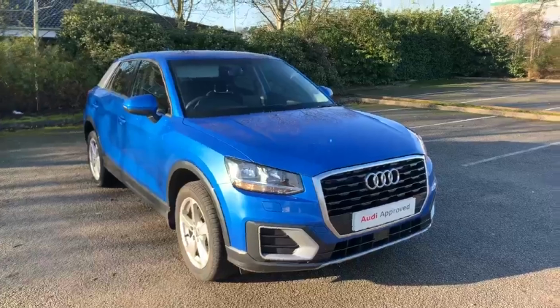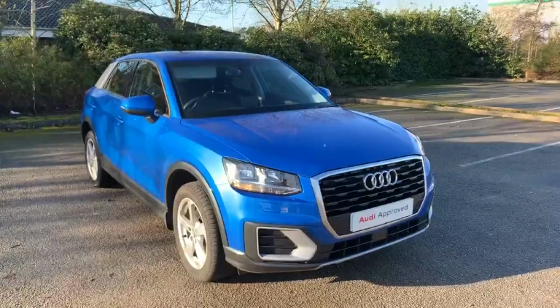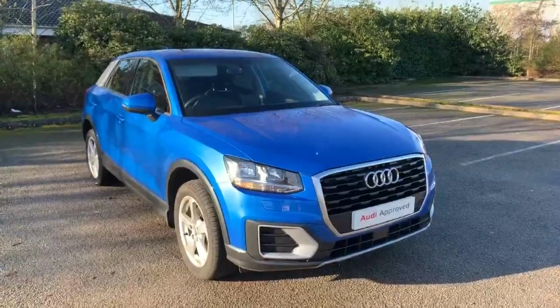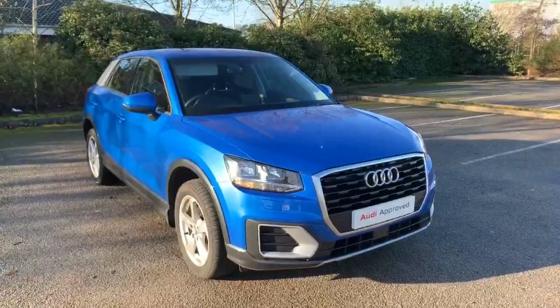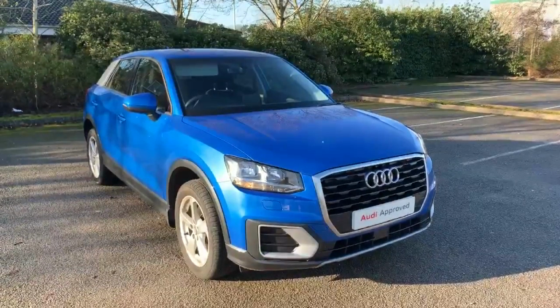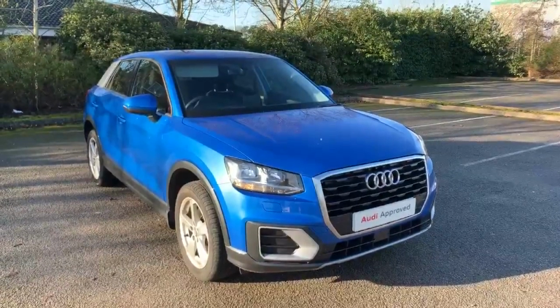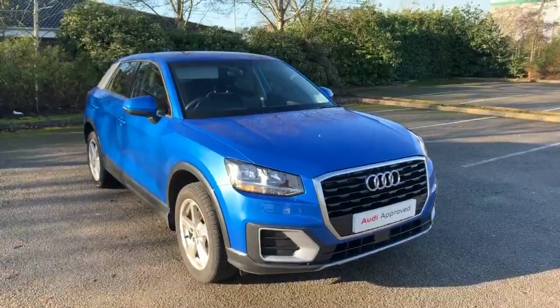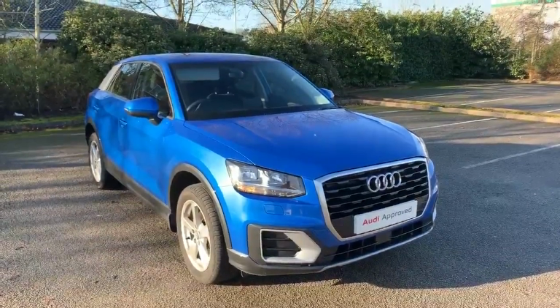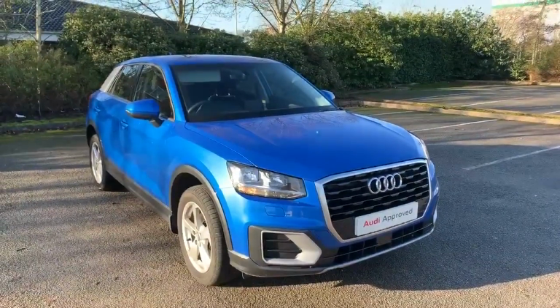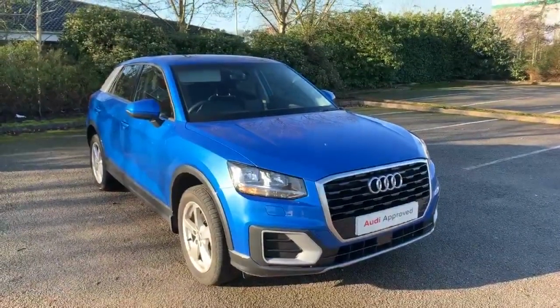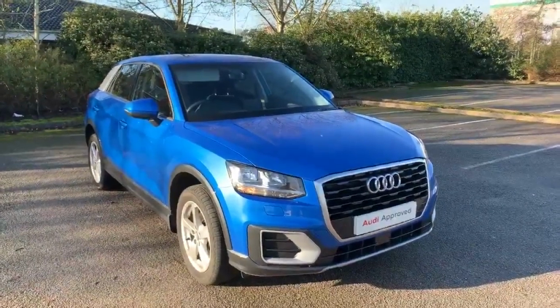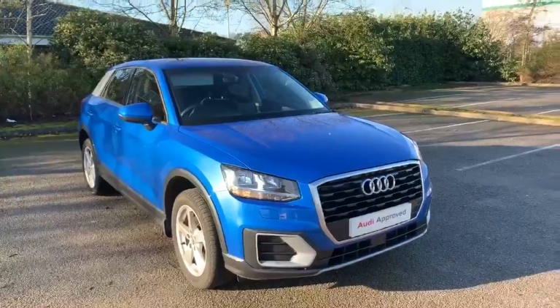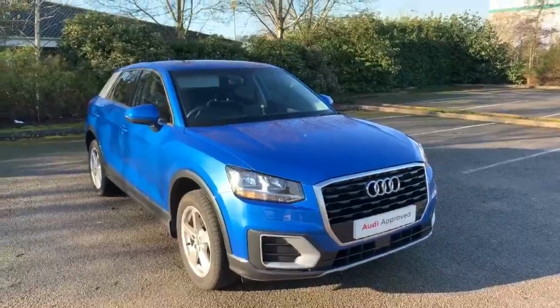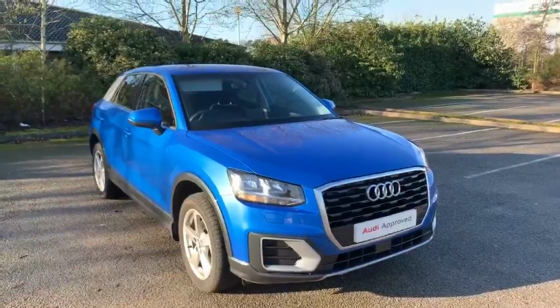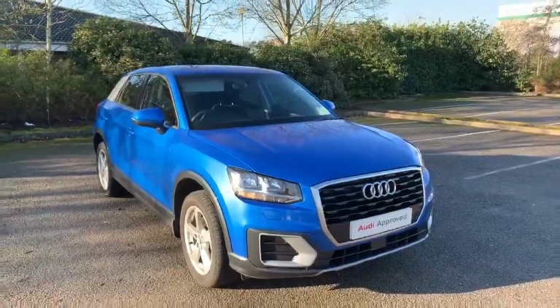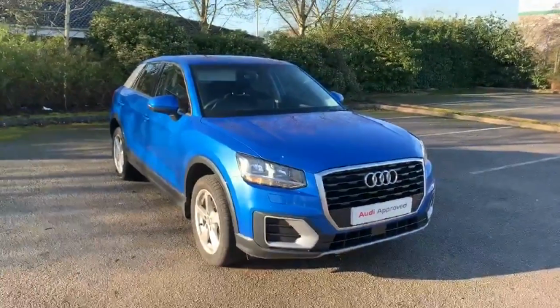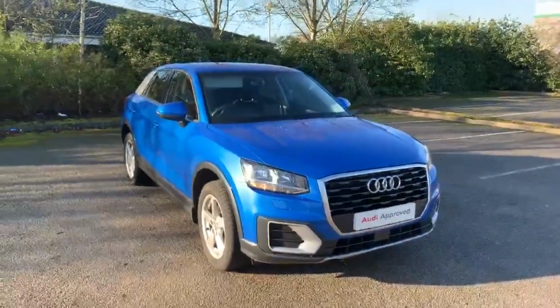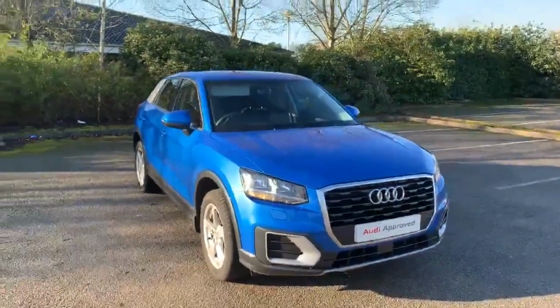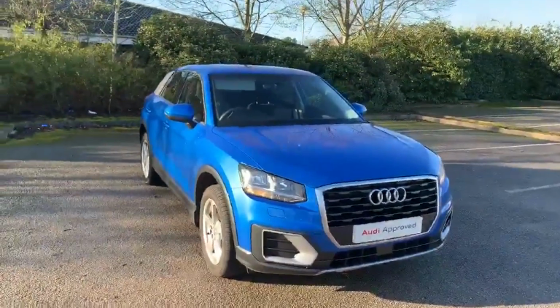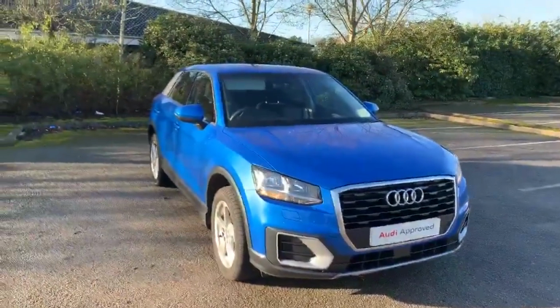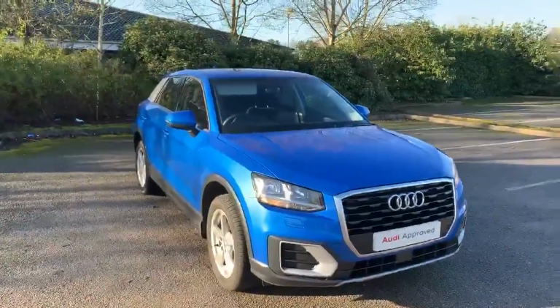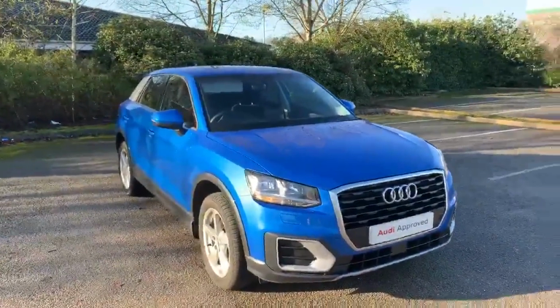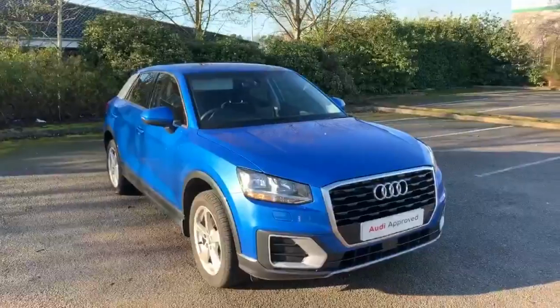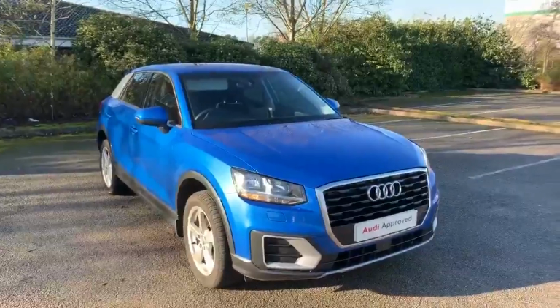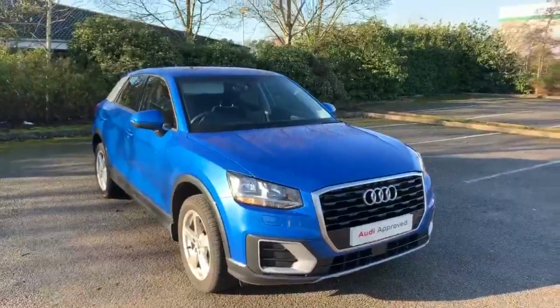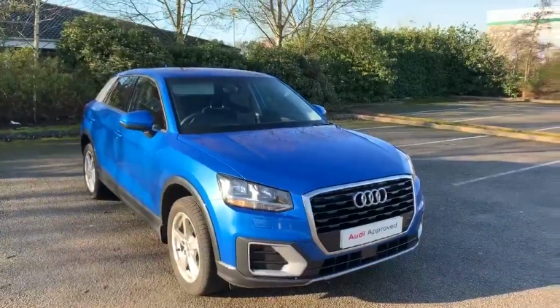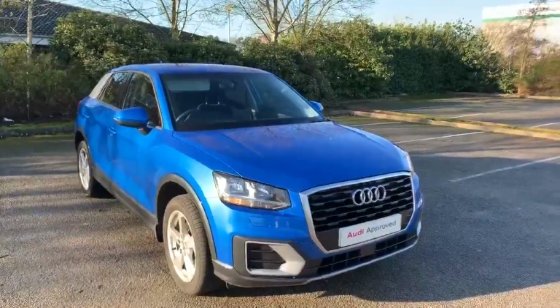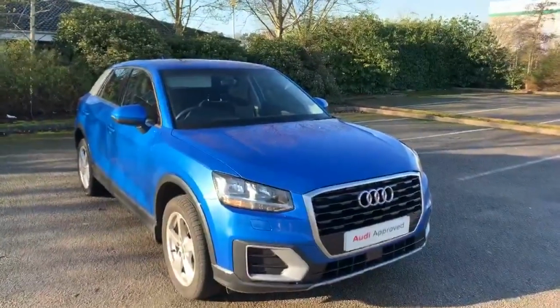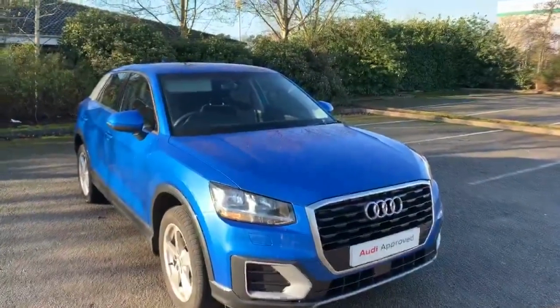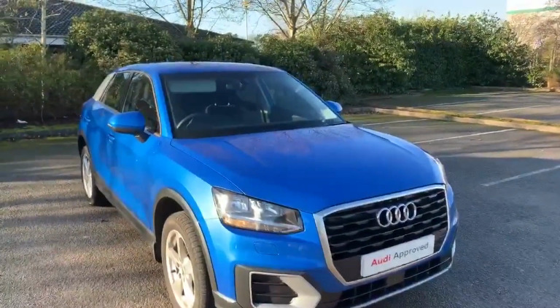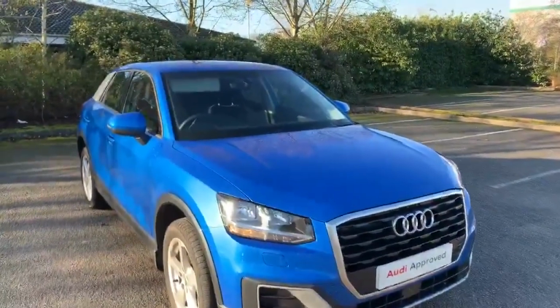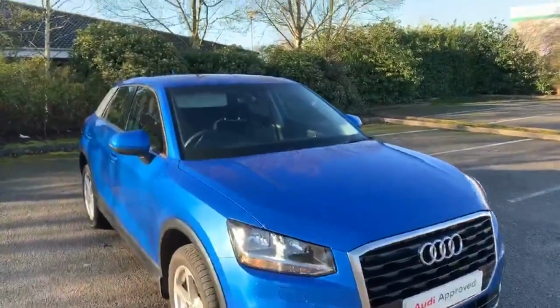Hi and welcome to Stafford Audi. I'd just like to give you a quick walk around this used Audi Q2 Sport that we currently have in stock. This car has a 1.4 TFSI, so it comes with a 1.4 petrol engine. It's a manual and it's finished in Aura Blue.